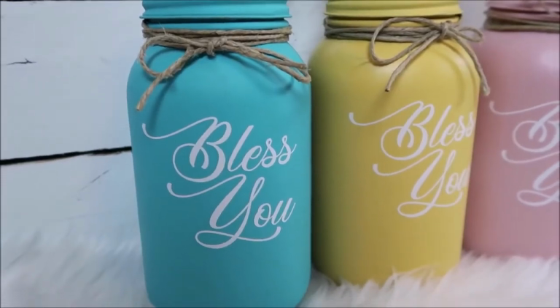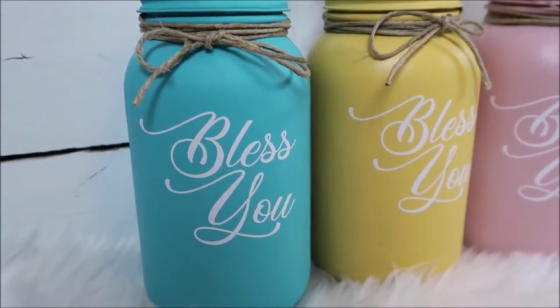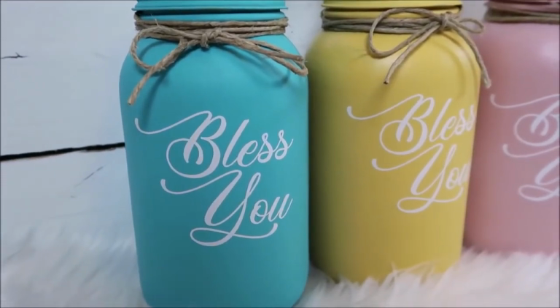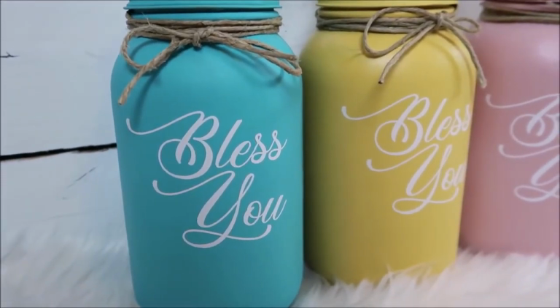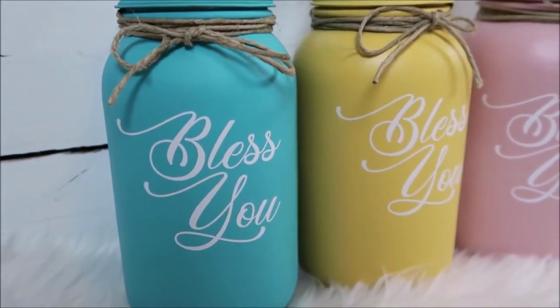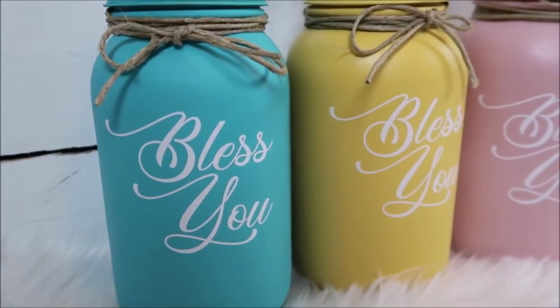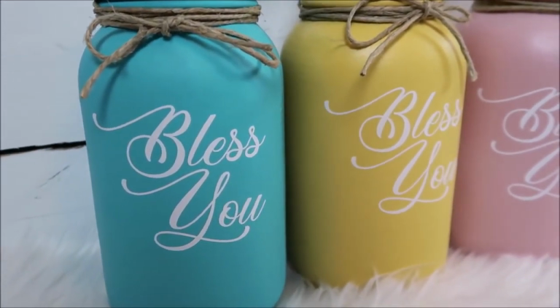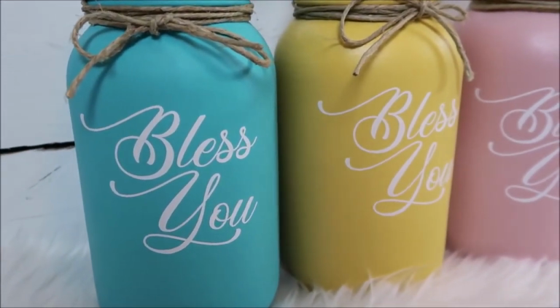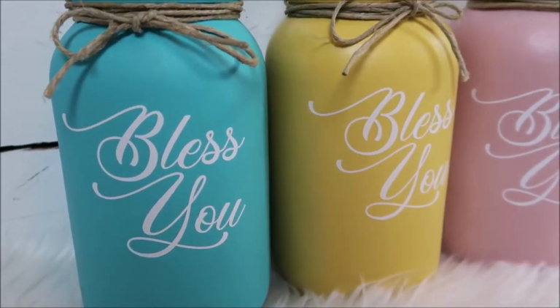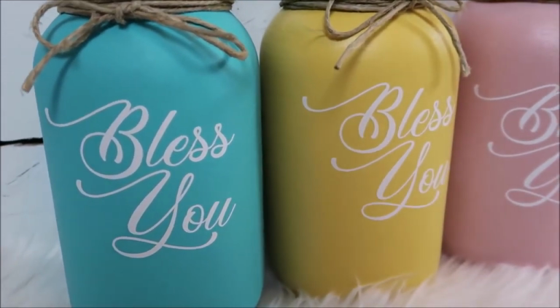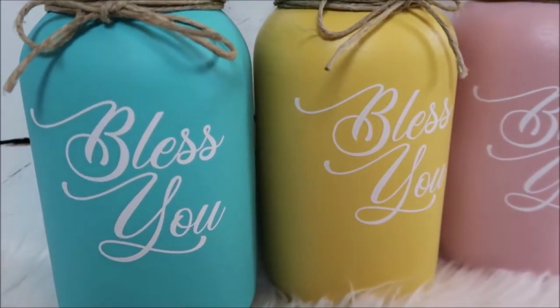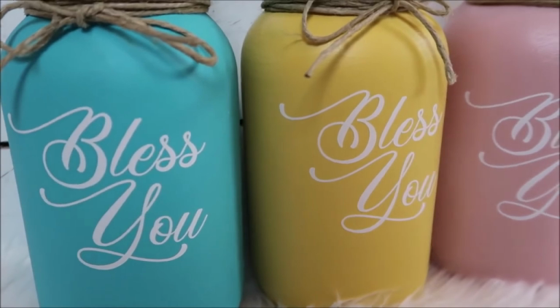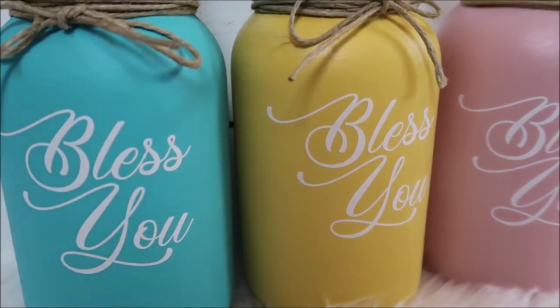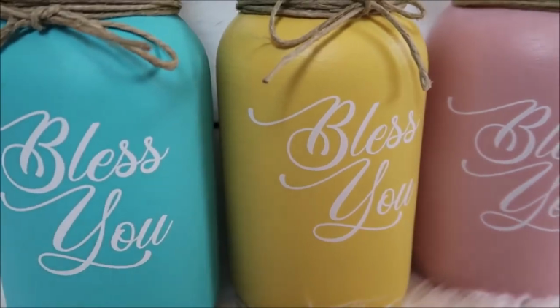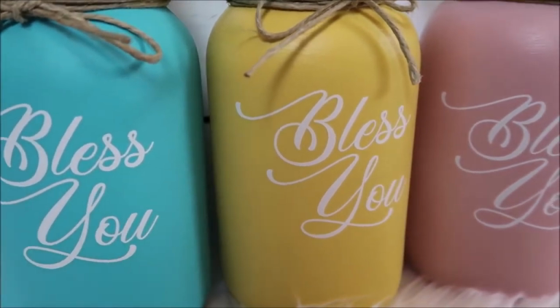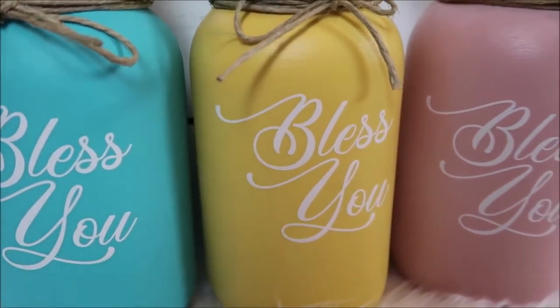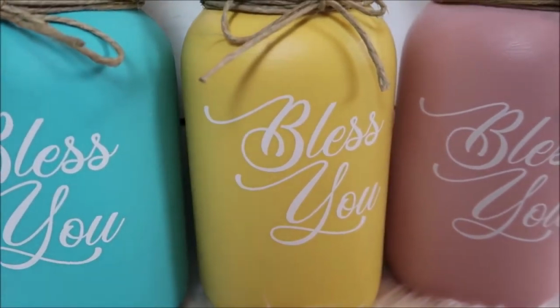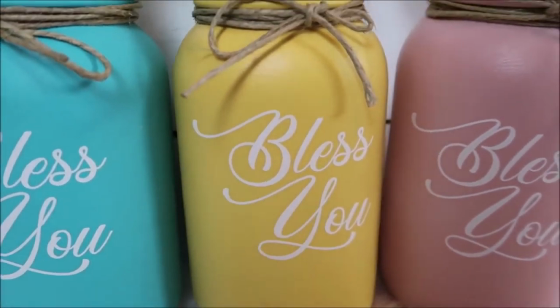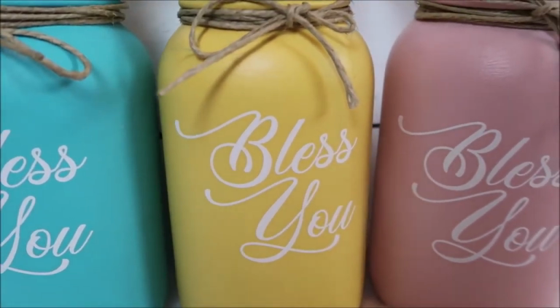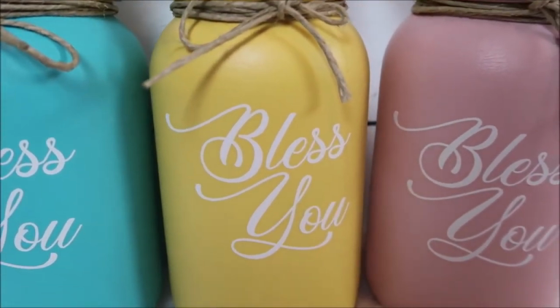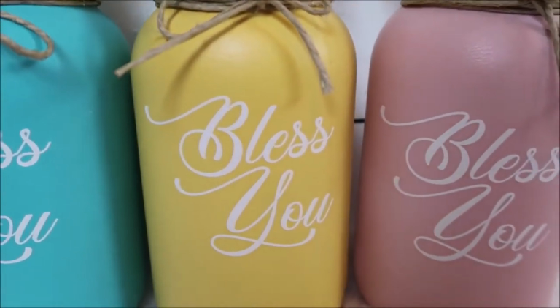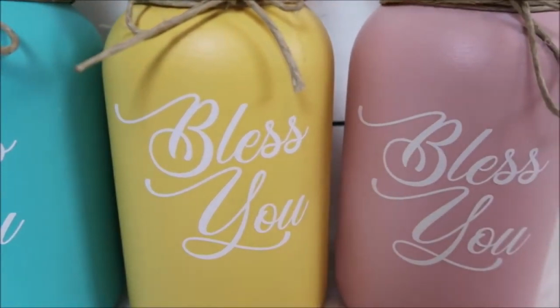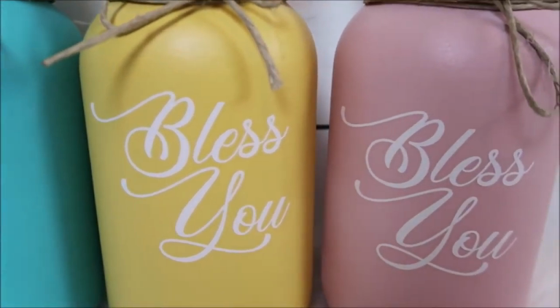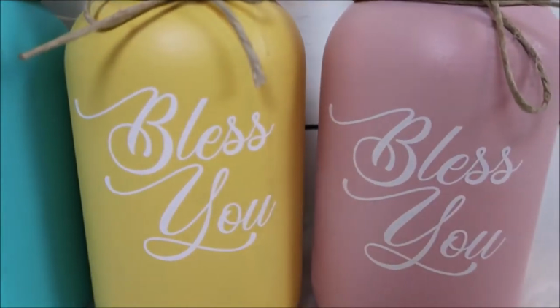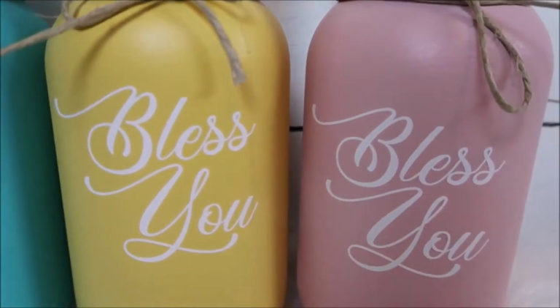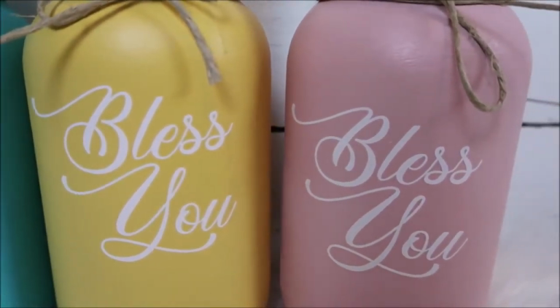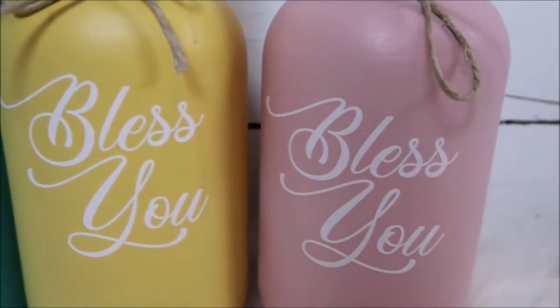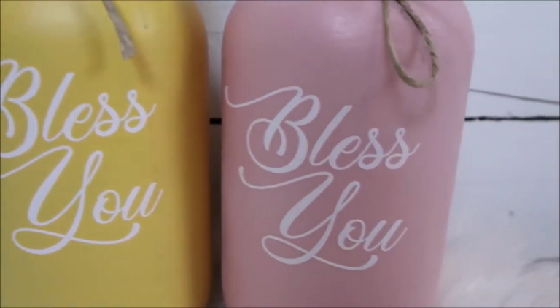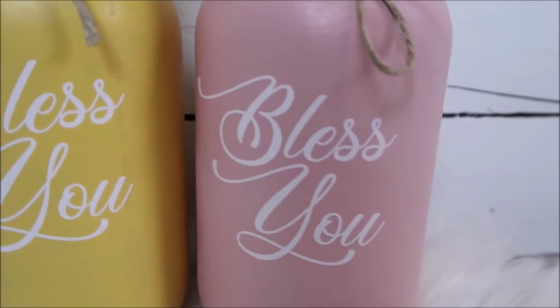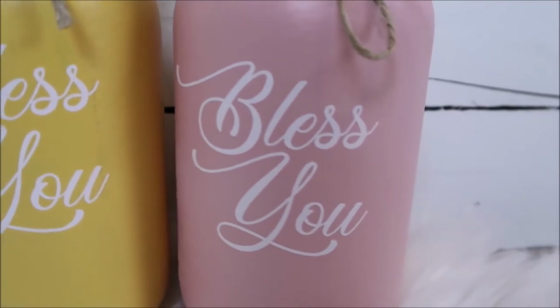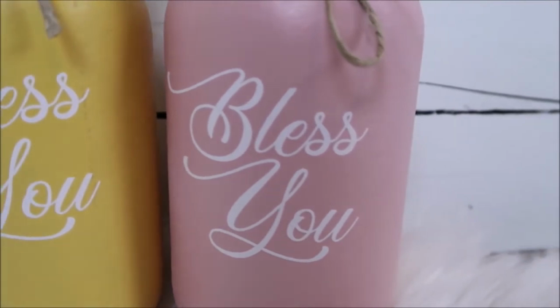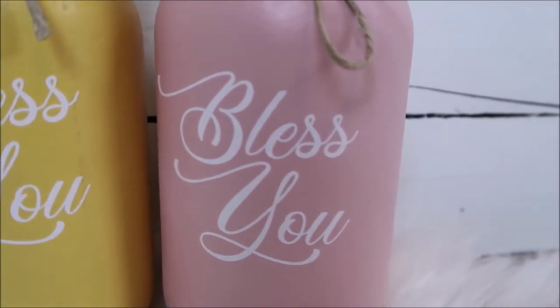Here's how it looks when it's done — I think these turned out super cute! Give this video a thumbs up if you enjoyed it. Subscribe if you're new, and hit the notification bell if you don't want to miss any of my videos.